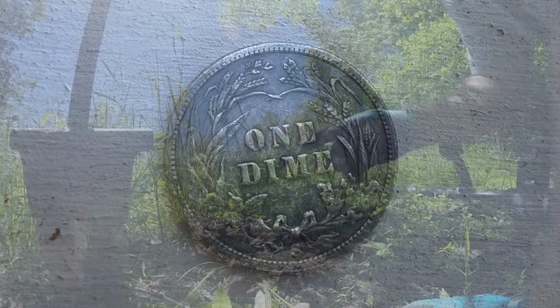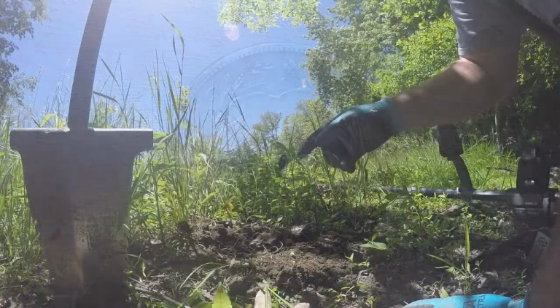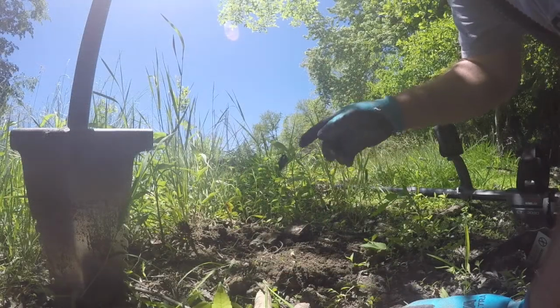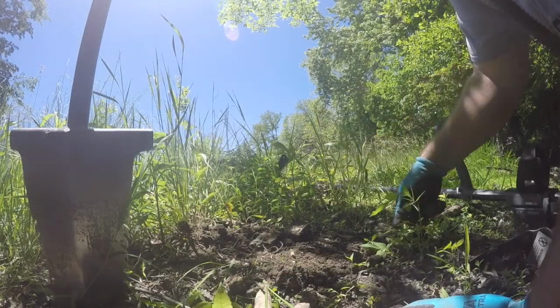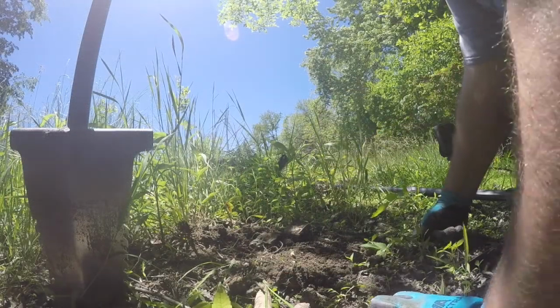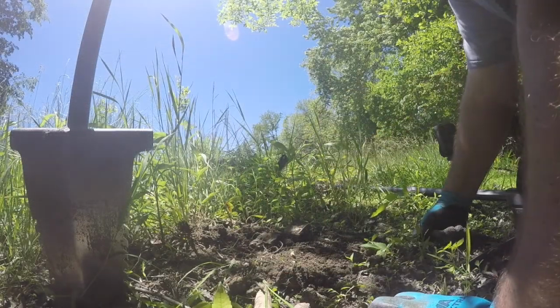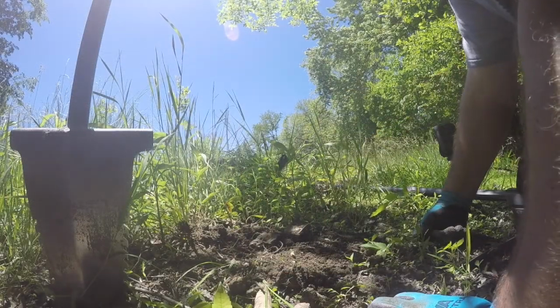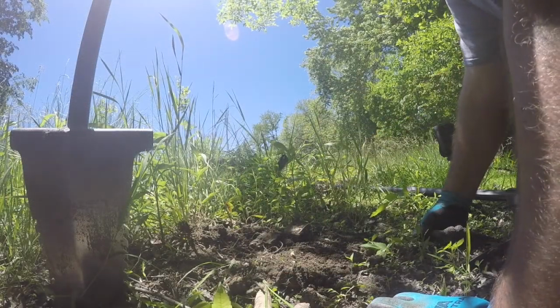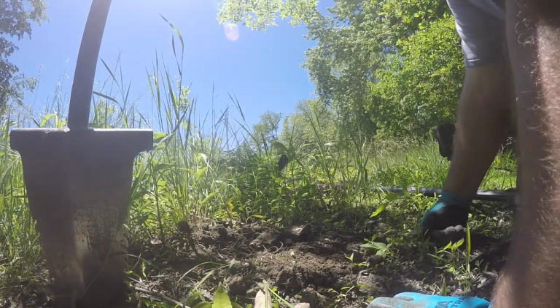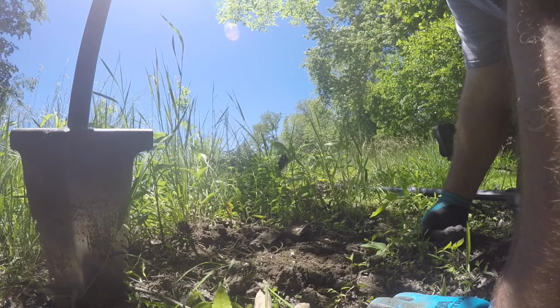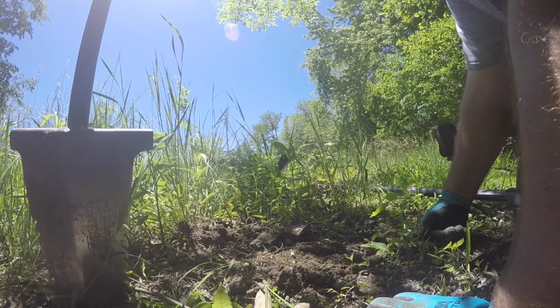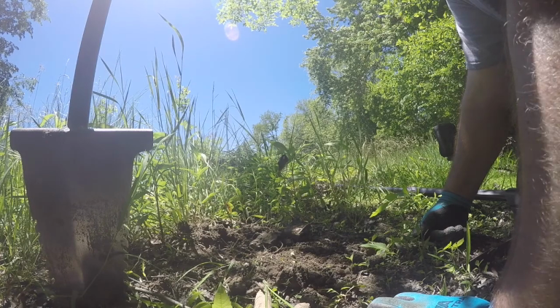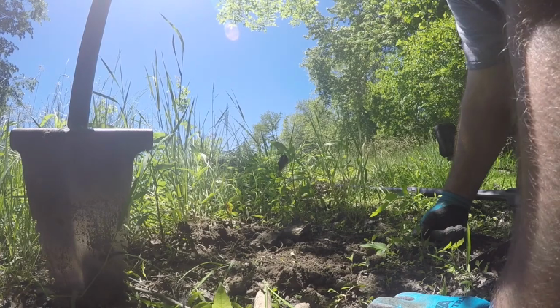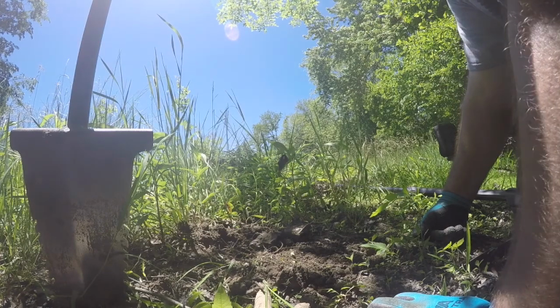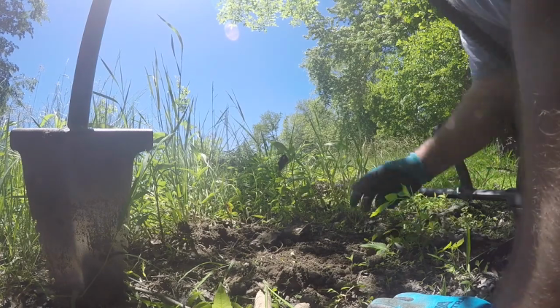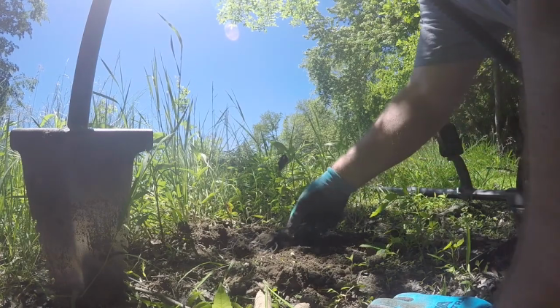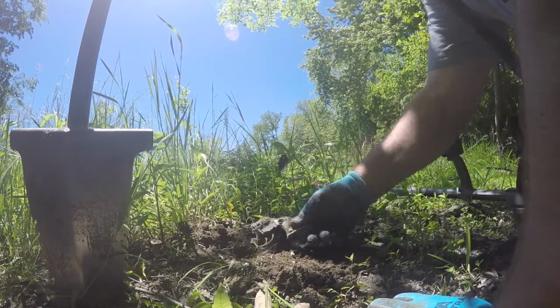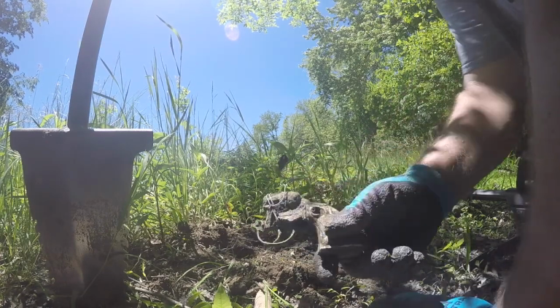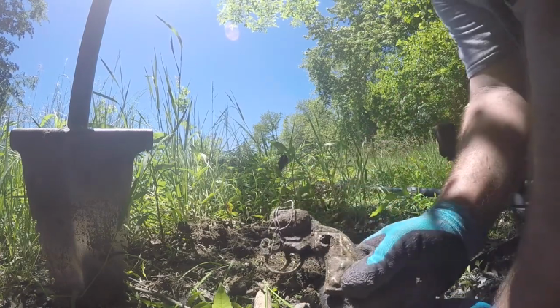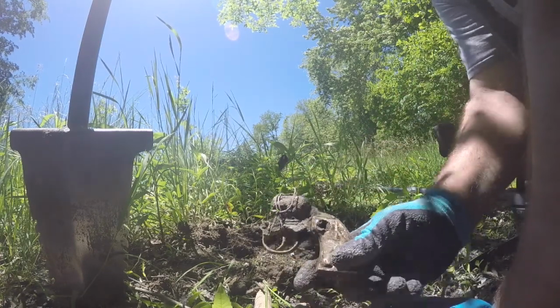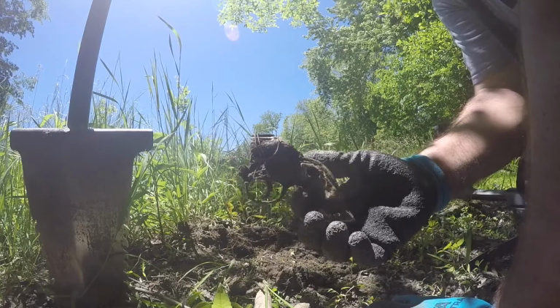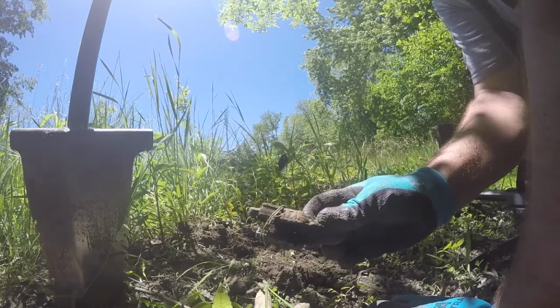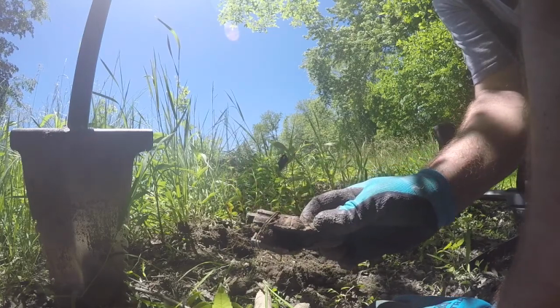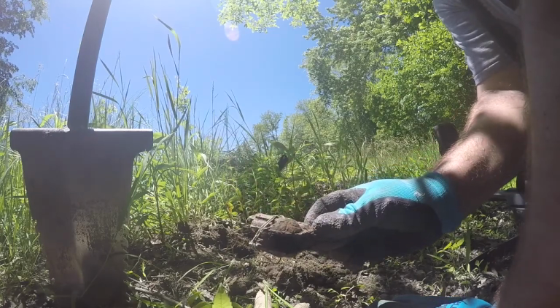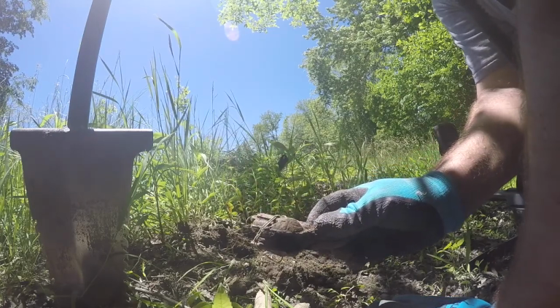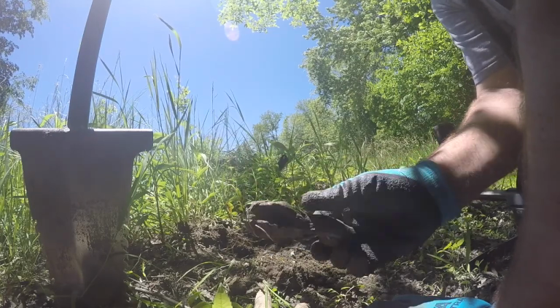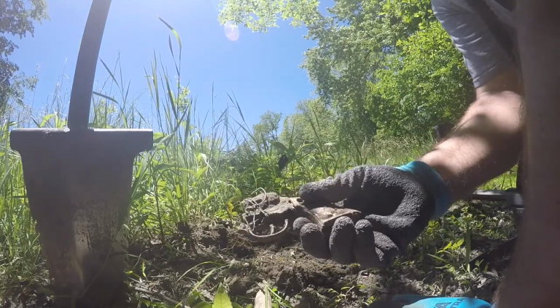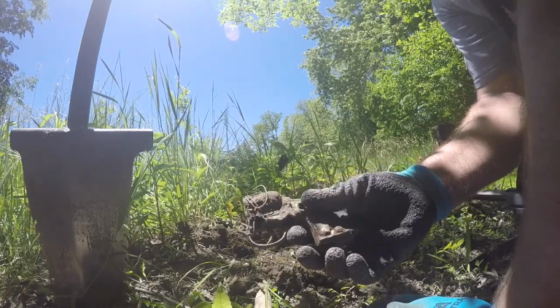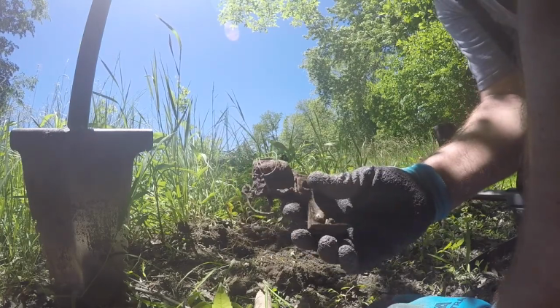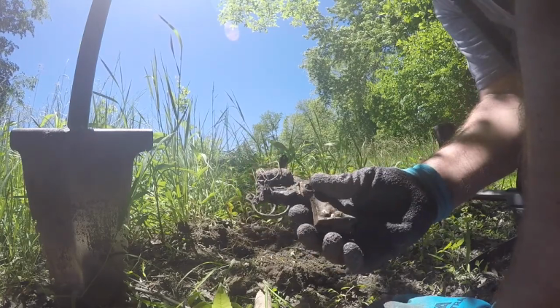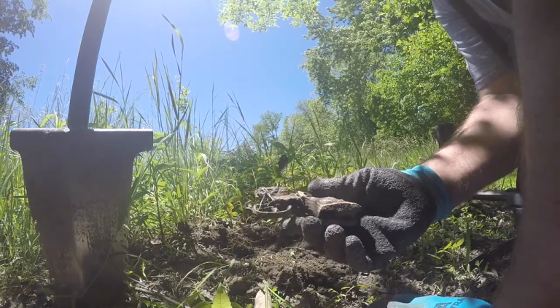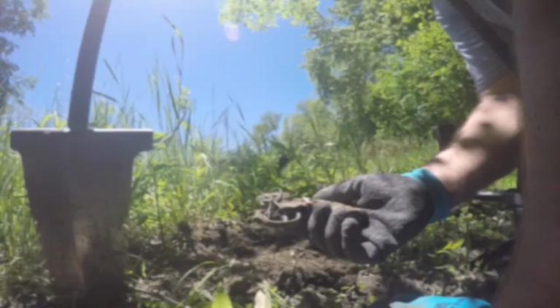I found a really shallow 12-42-43 signal. It's about two inches deep, but it's really big. It's an old cap gun. Can't buy these anymore.